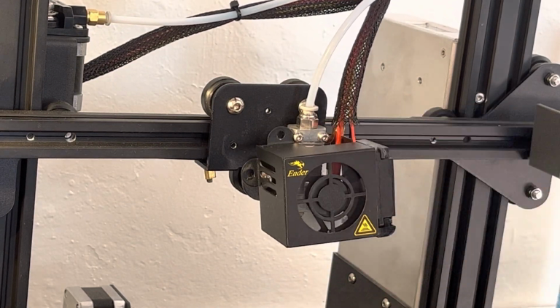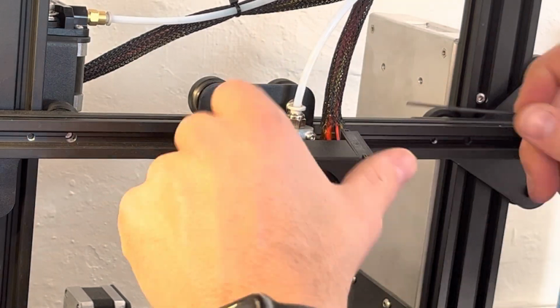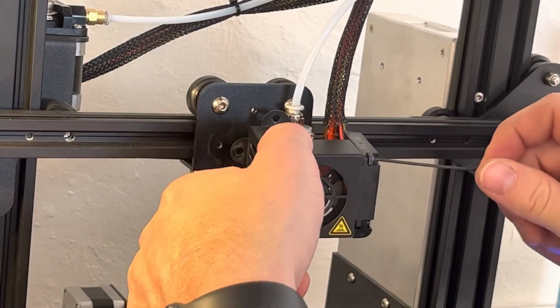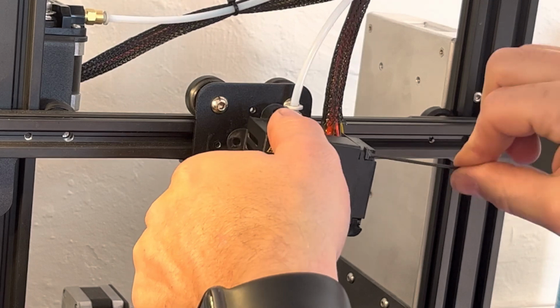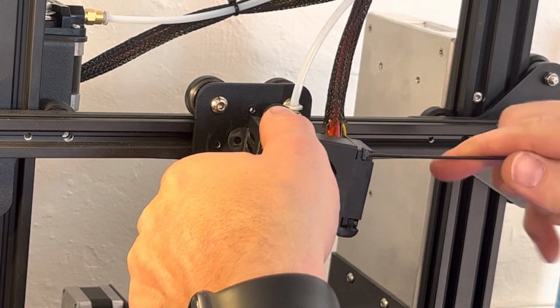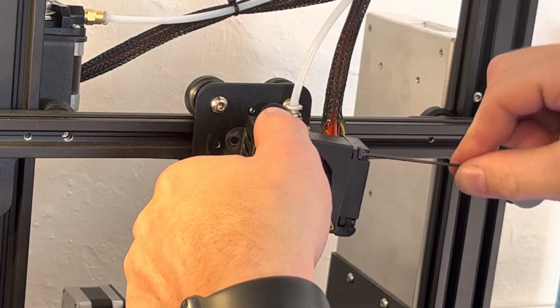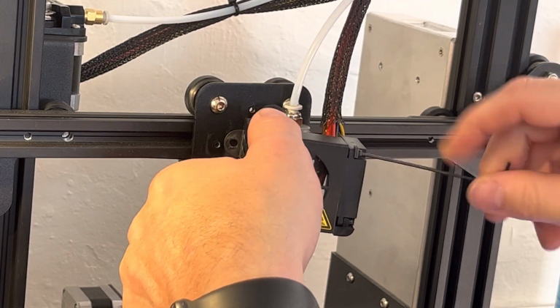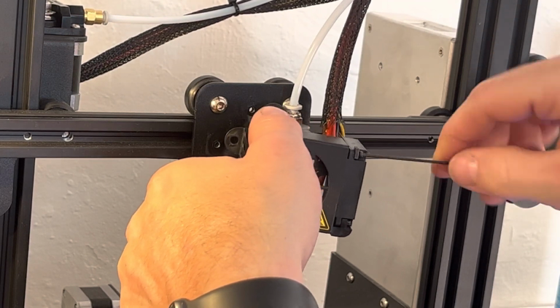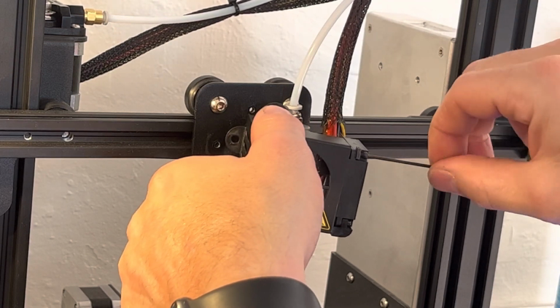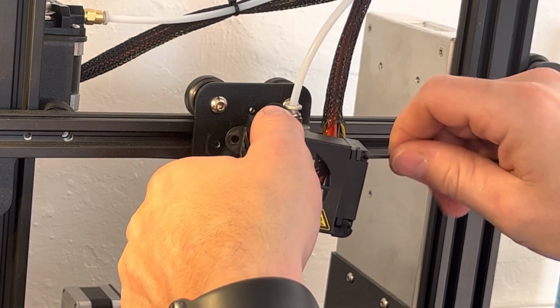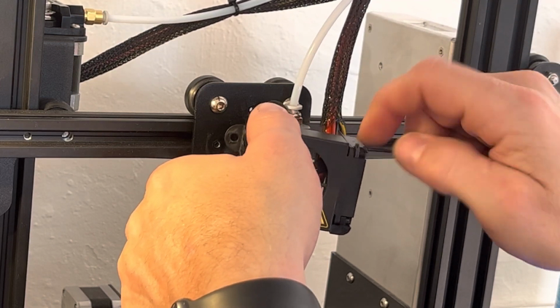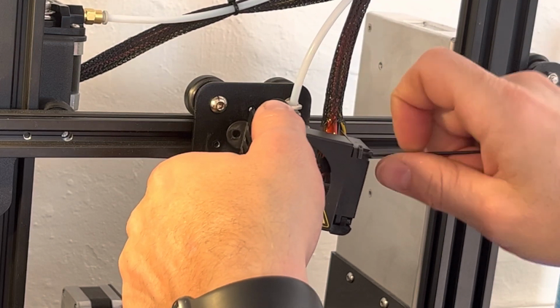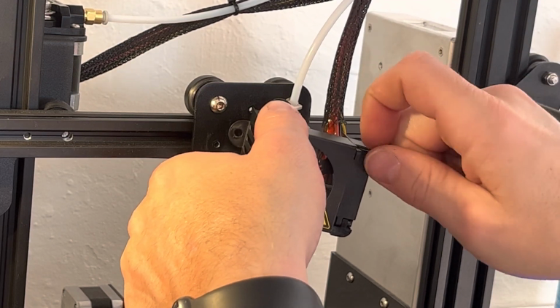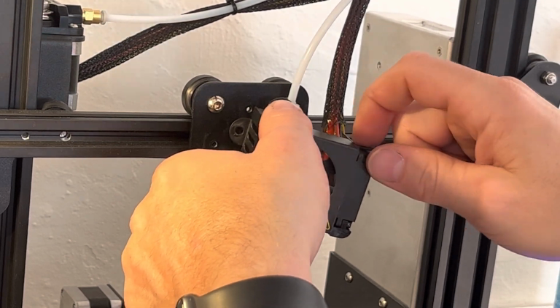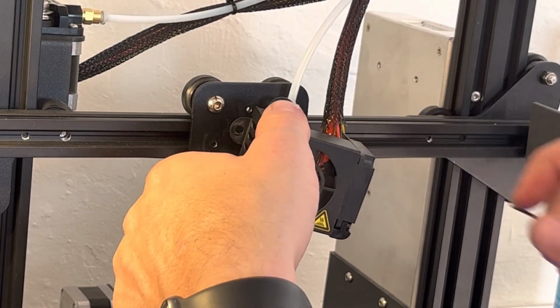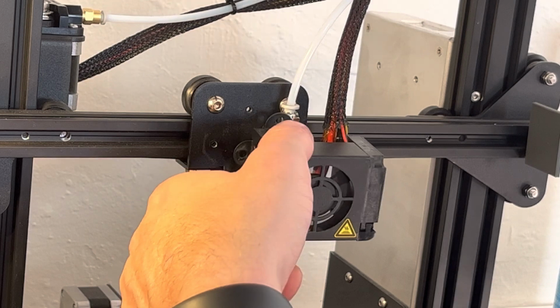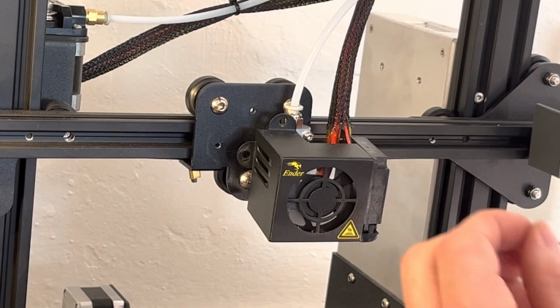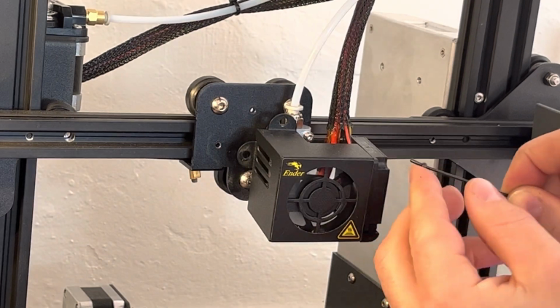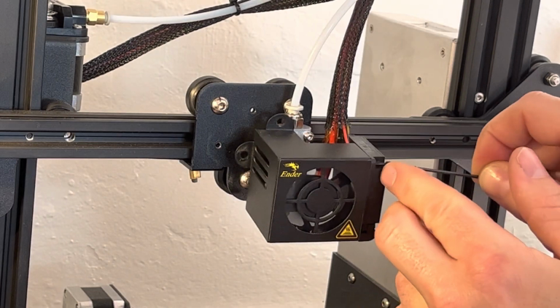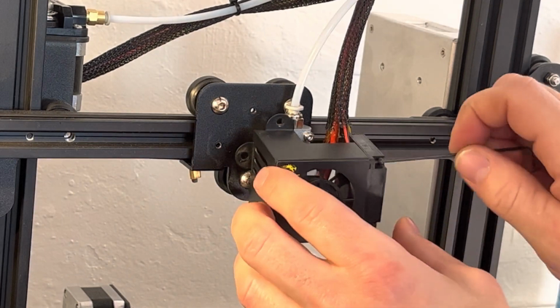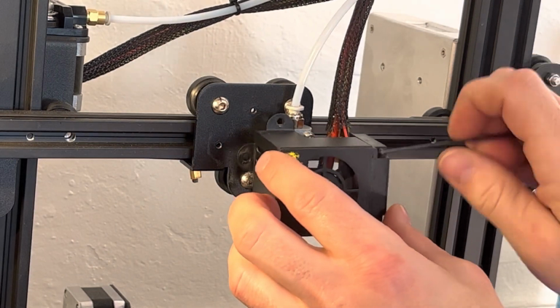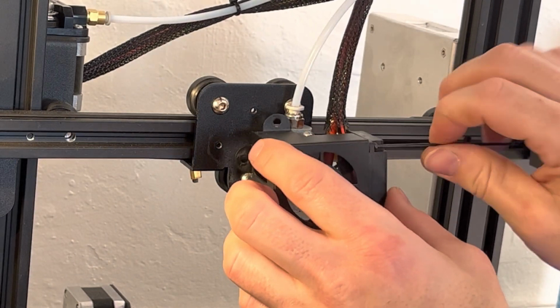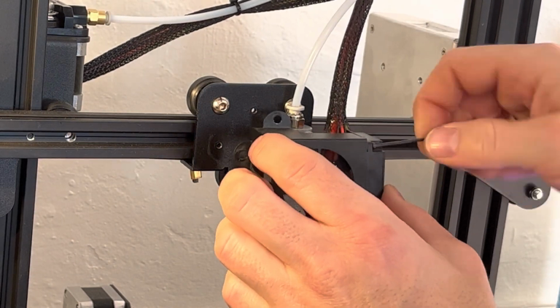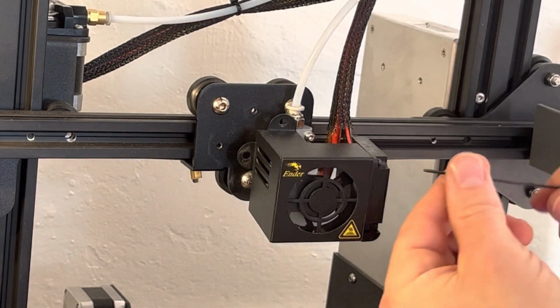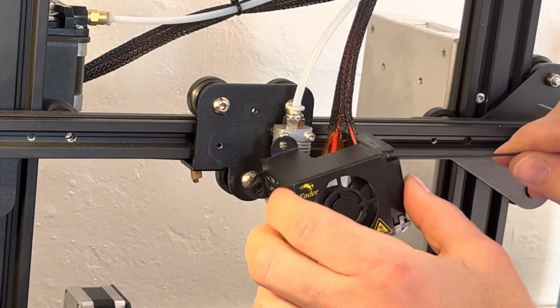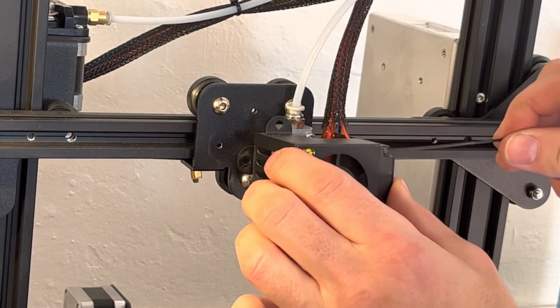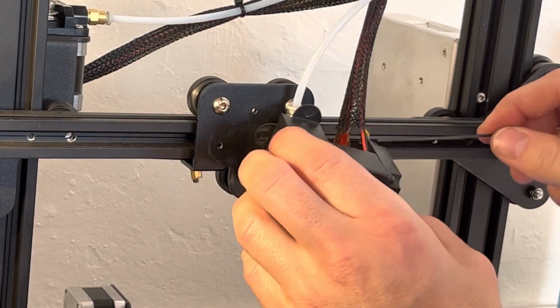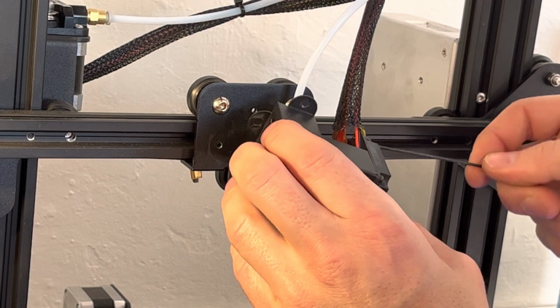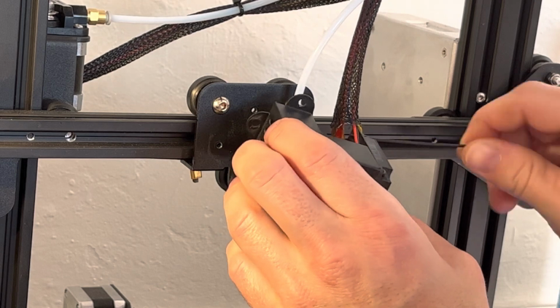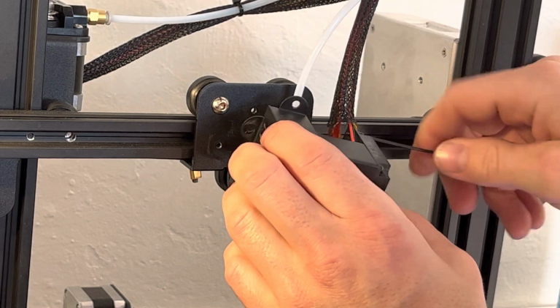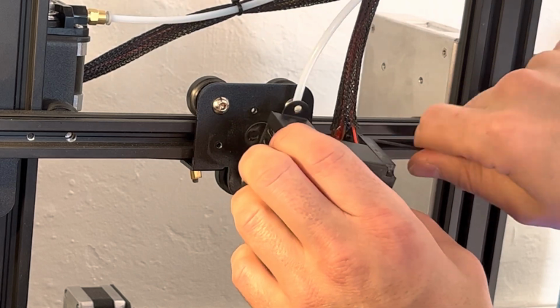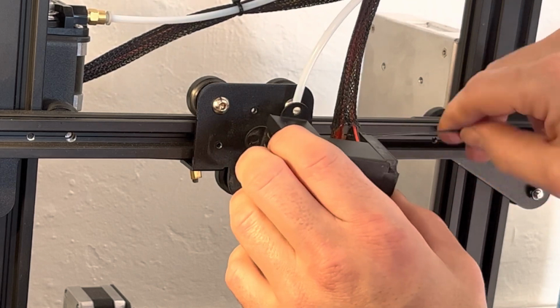Now while I'm at it I just want to remove the parts that I mounted when I was doing the time-lapse with my smartphone, and you can check out that video up in the corner if you're interested.